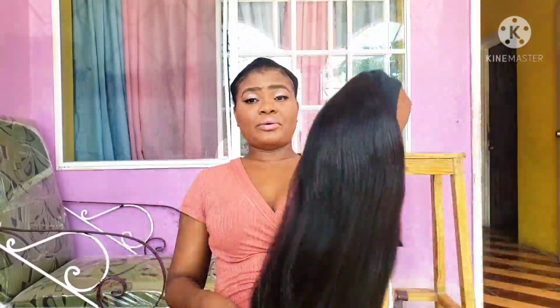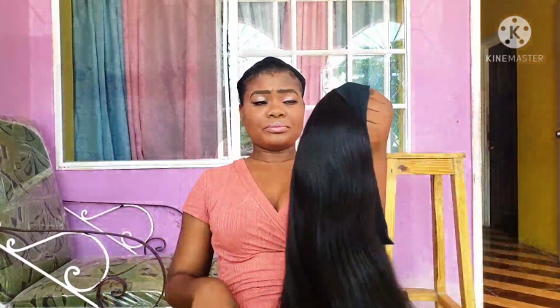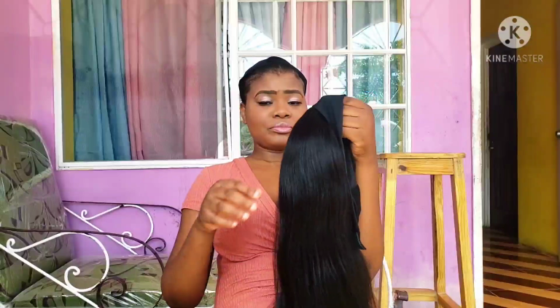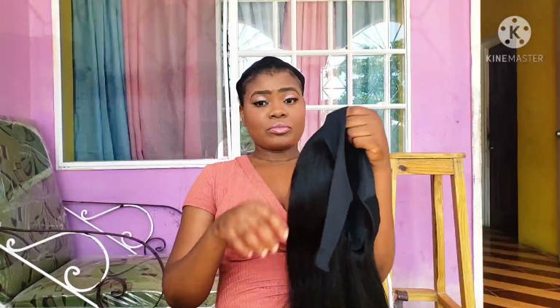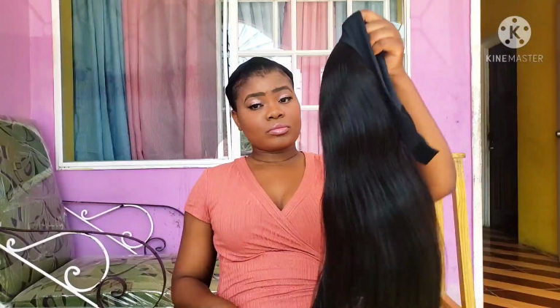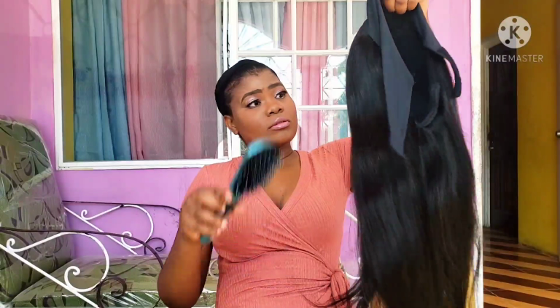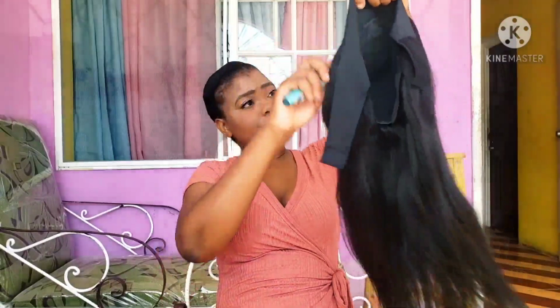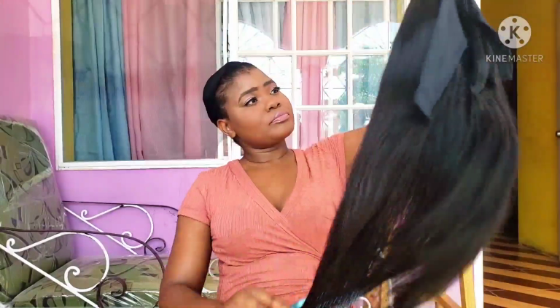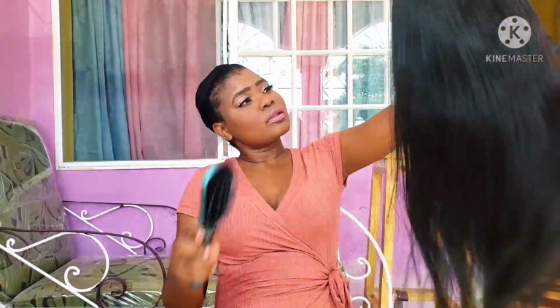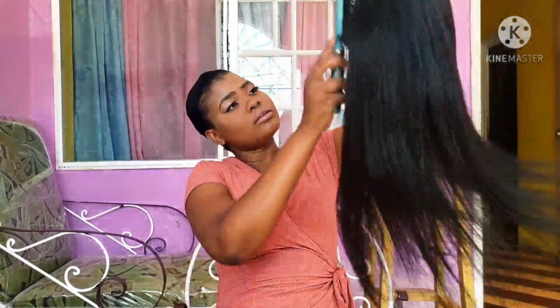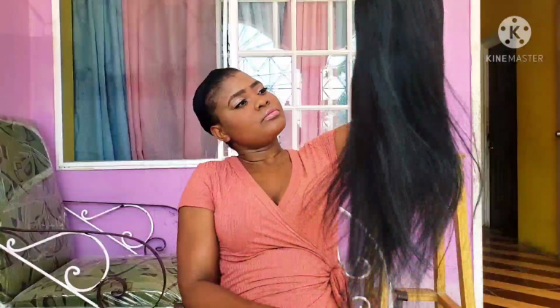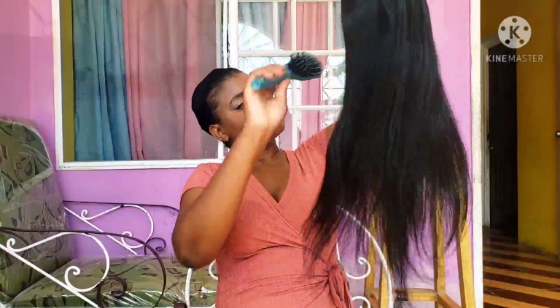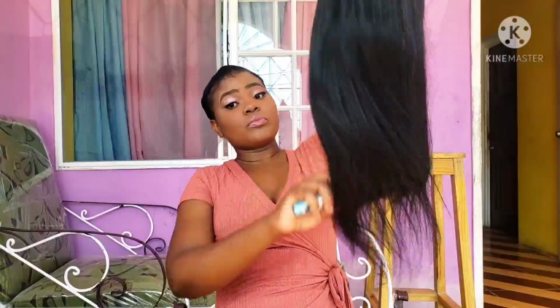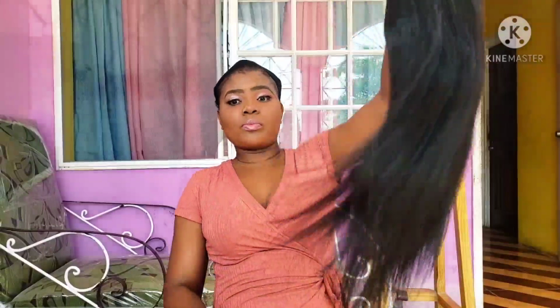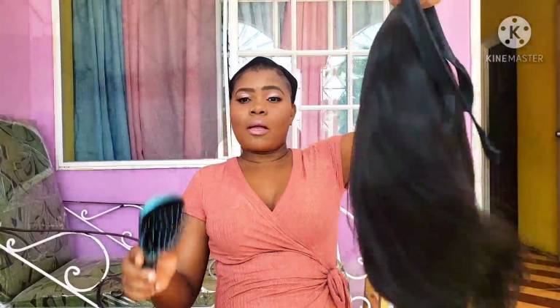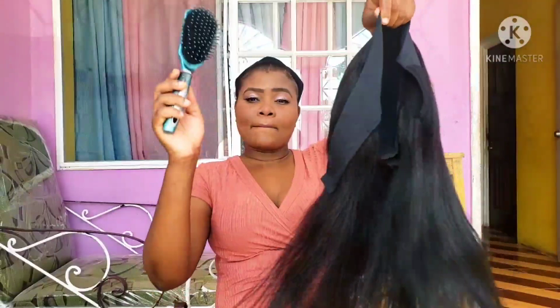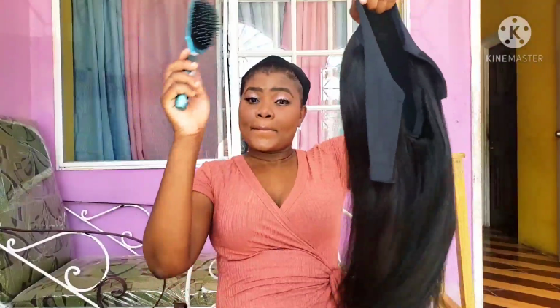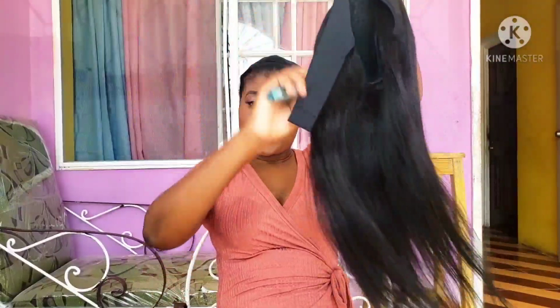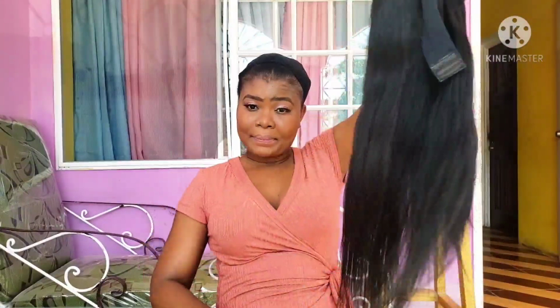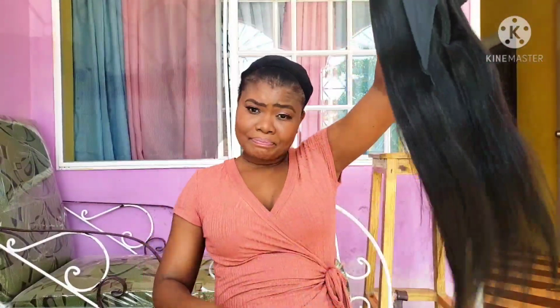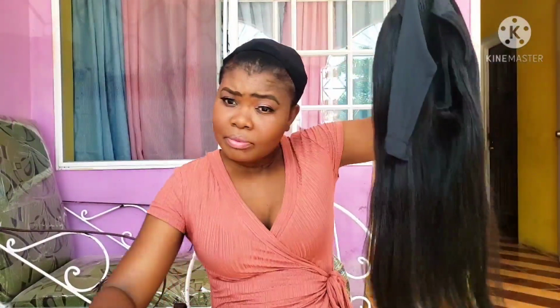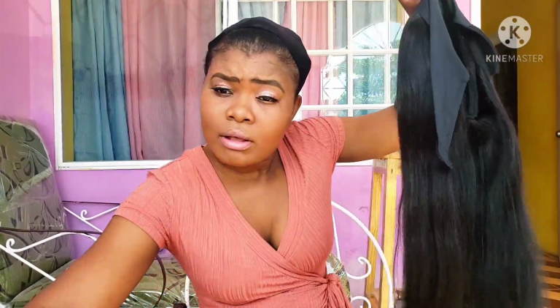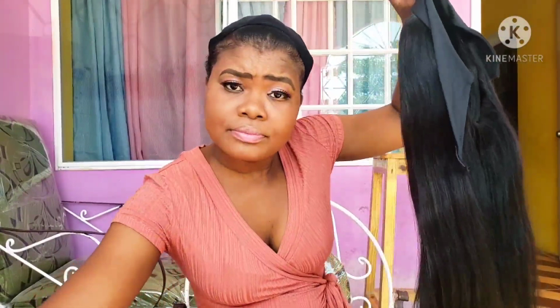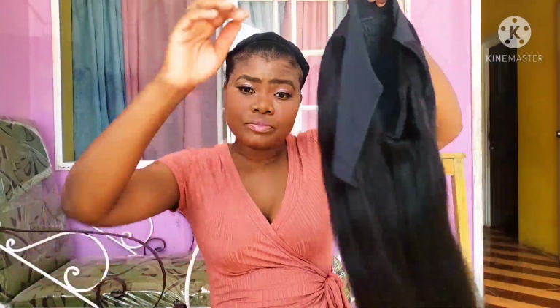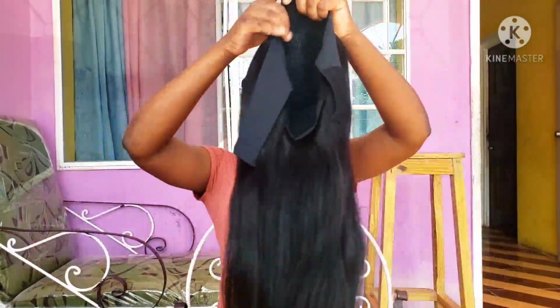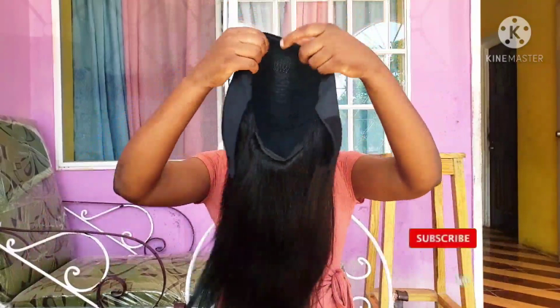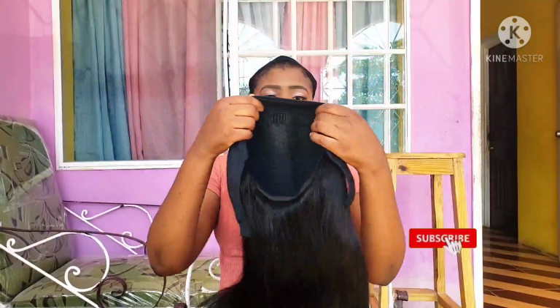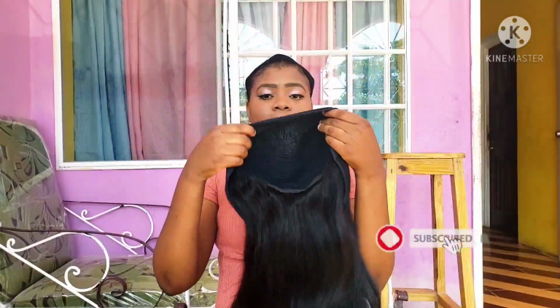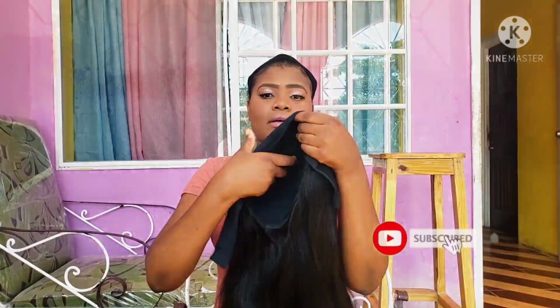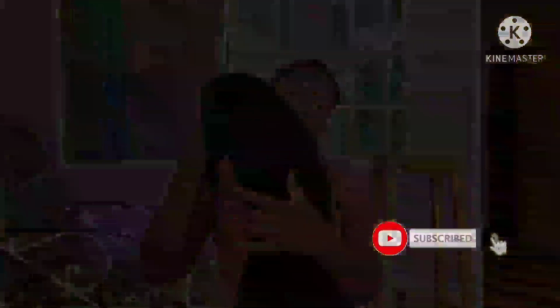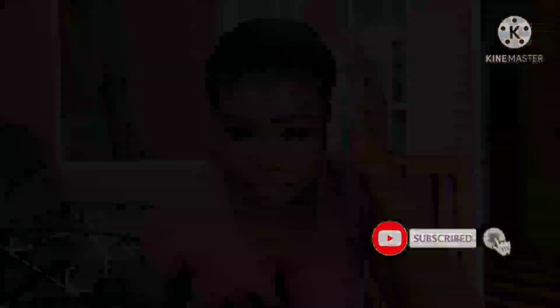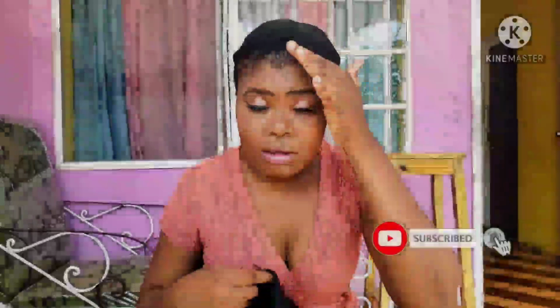If you're interested in this hair, the description of the hair will be placed in my description below so you can have that information. Without further ado, let us get right into this video — don't forget to like, share, and subscribe!